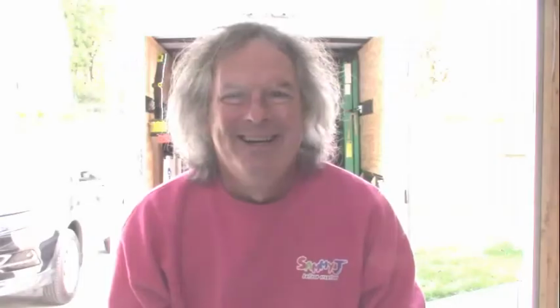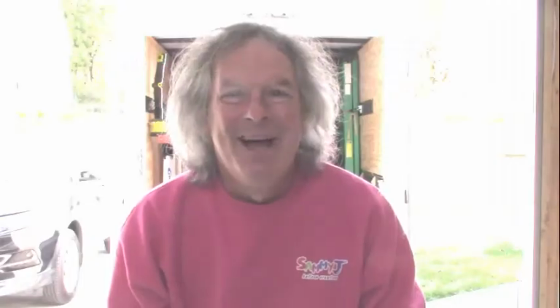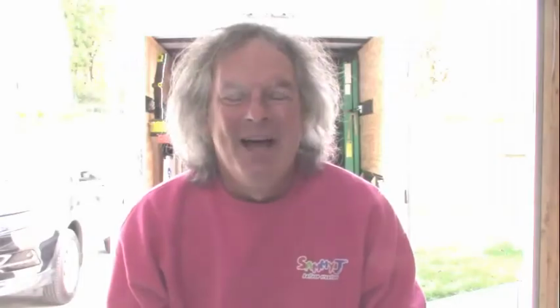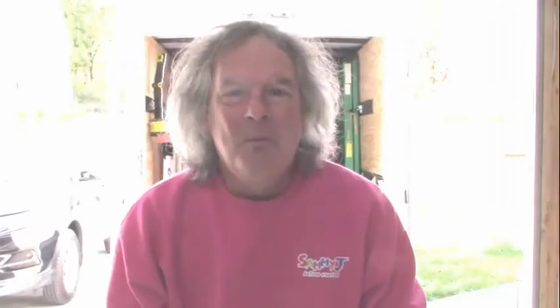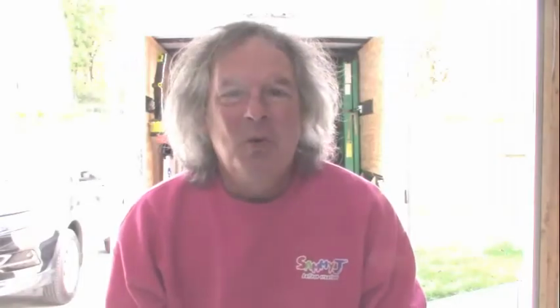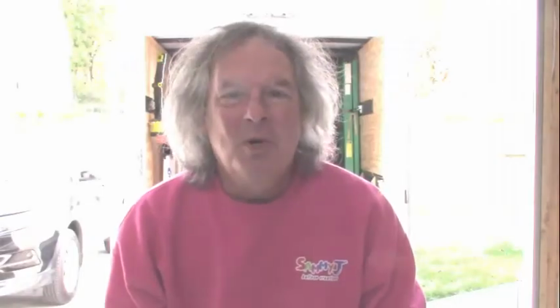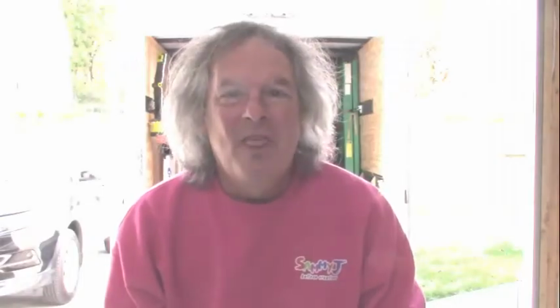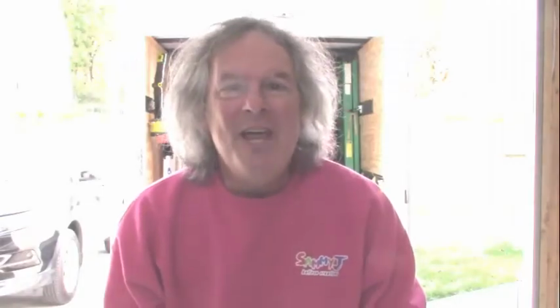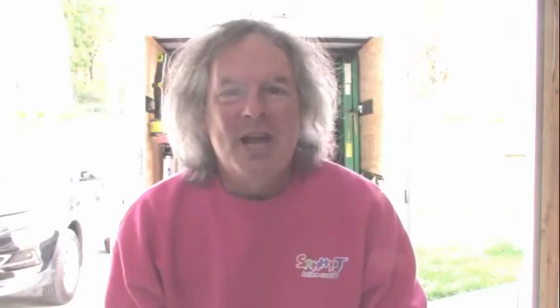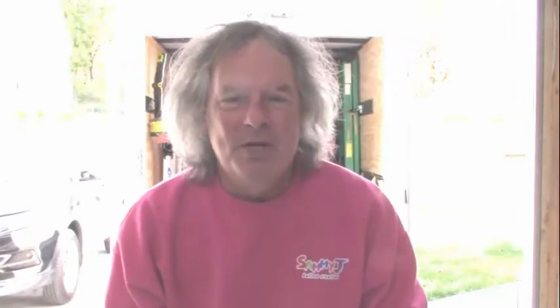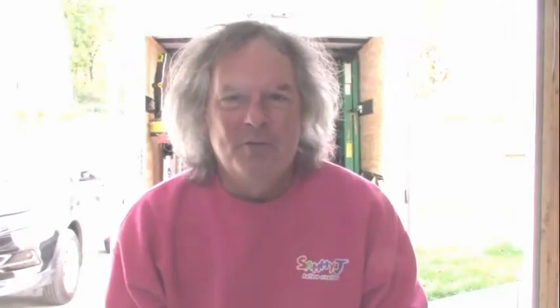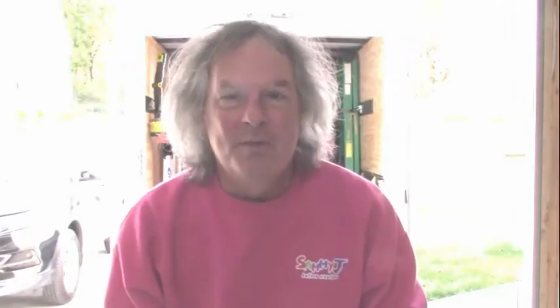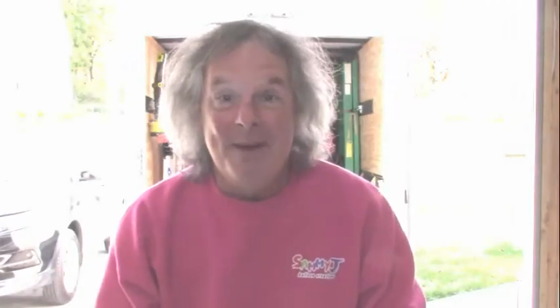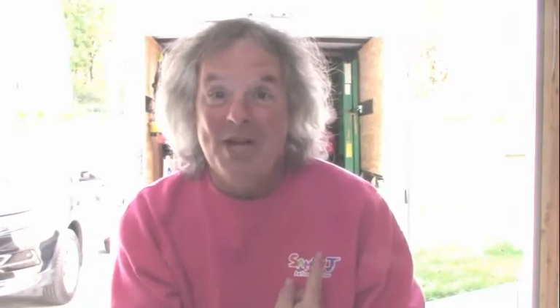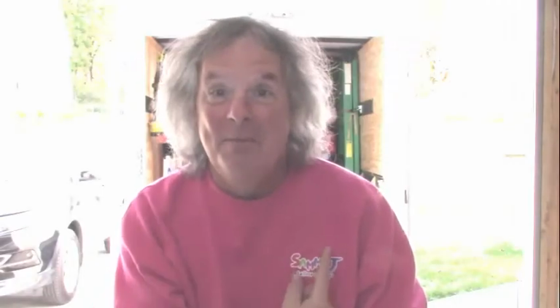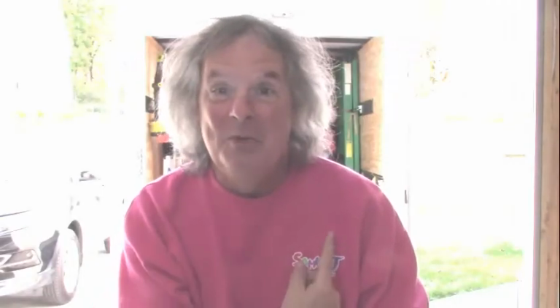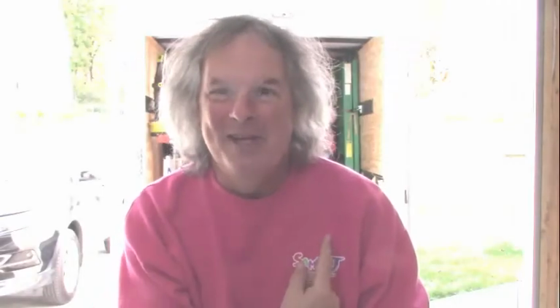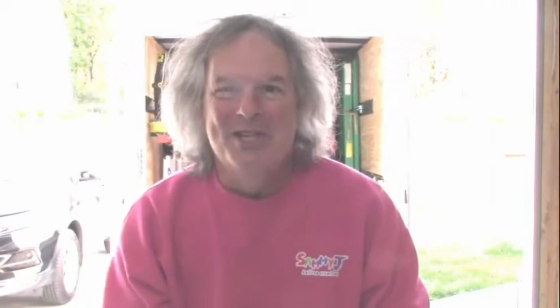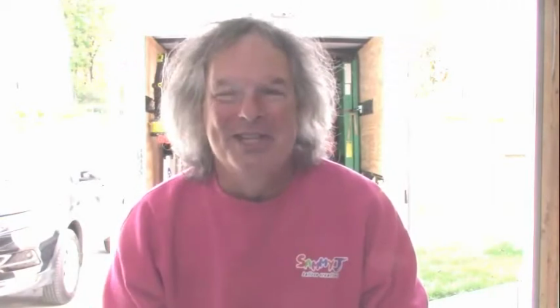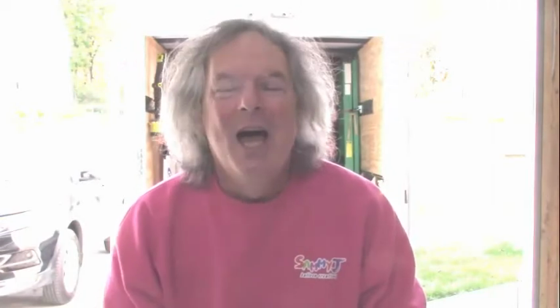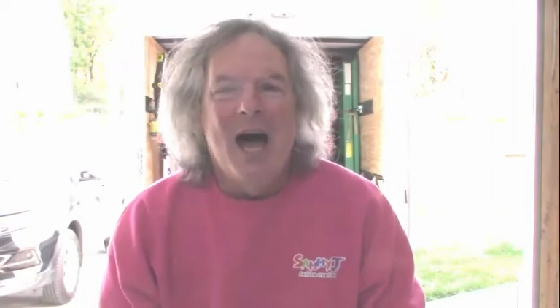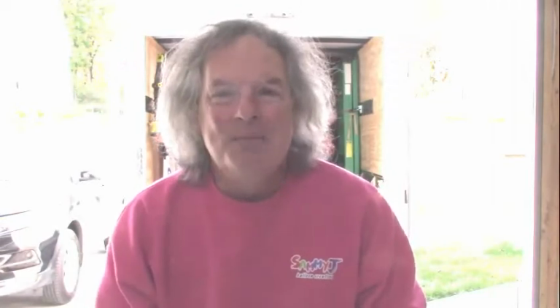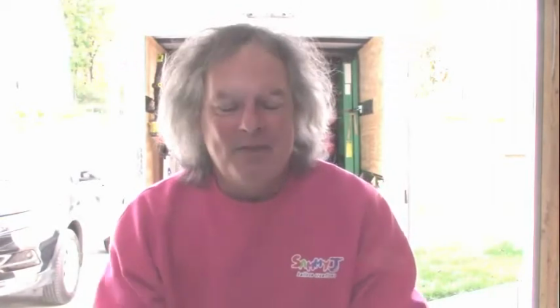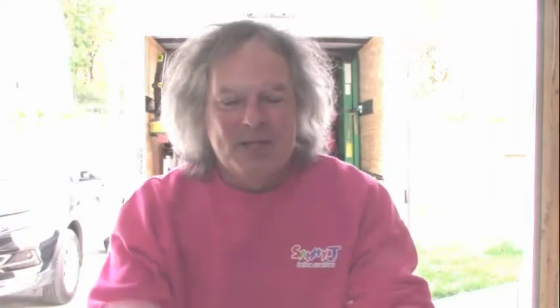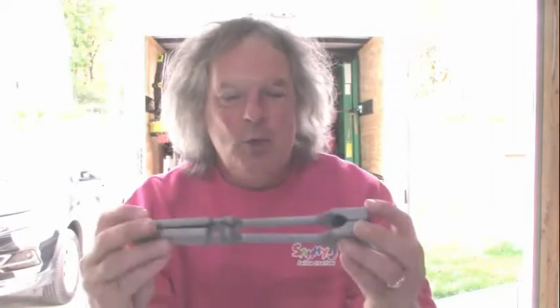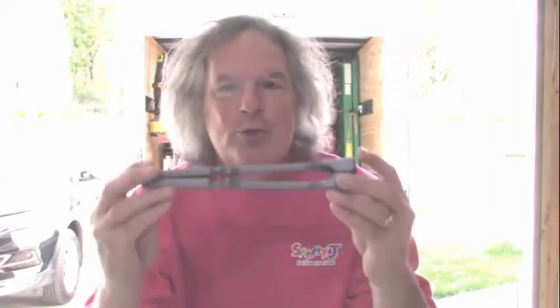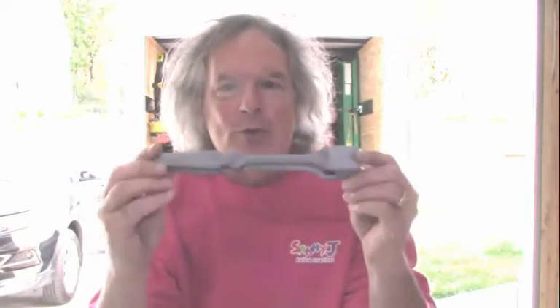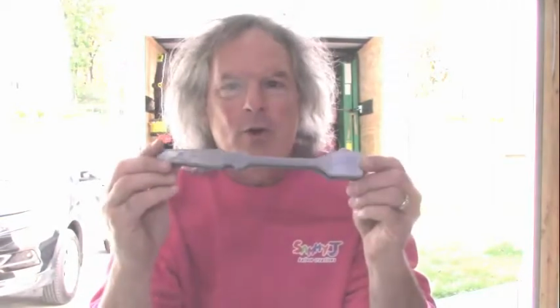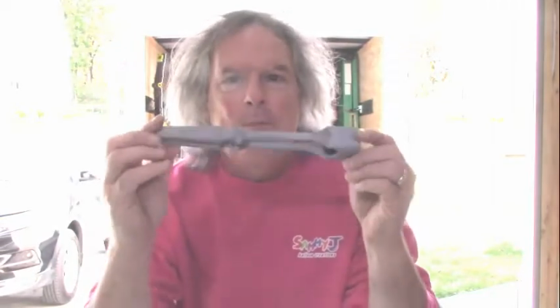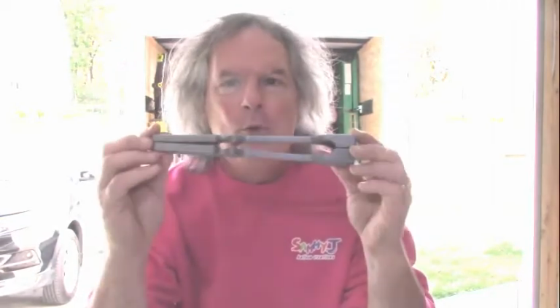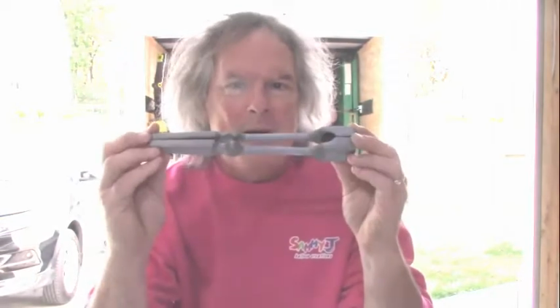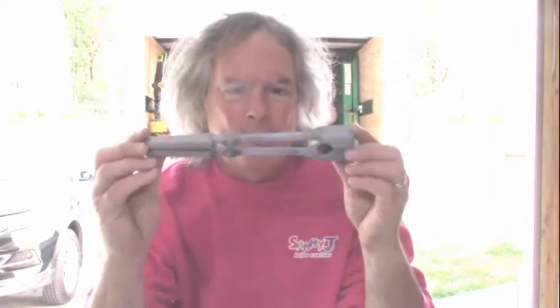Hello Balloon World, Fad James here from Sammy J Balloon Creations. I just bought this new Striker Balloon Popper tool.